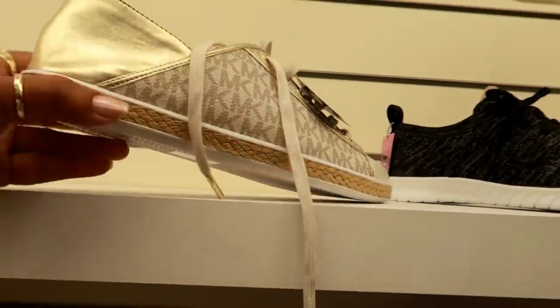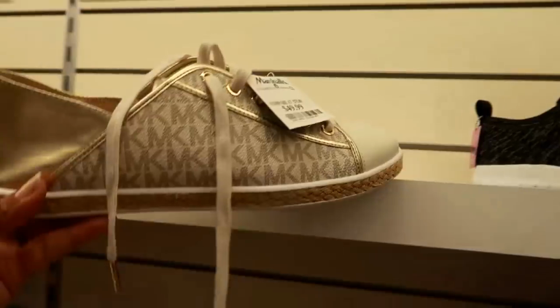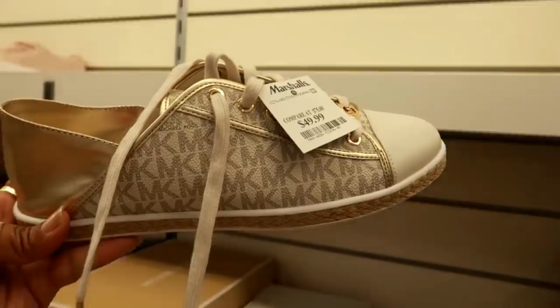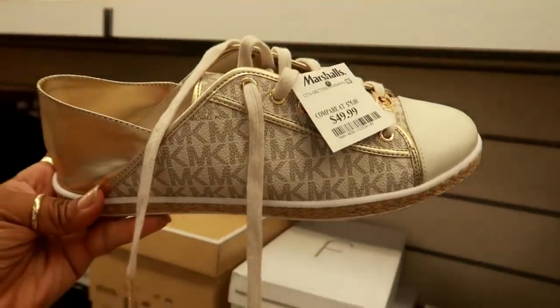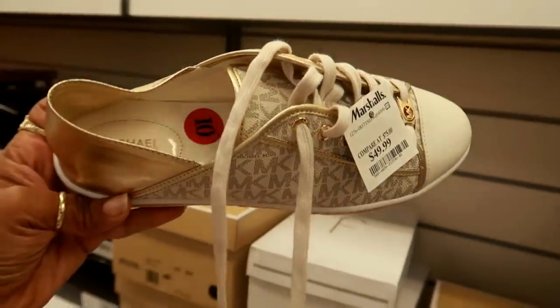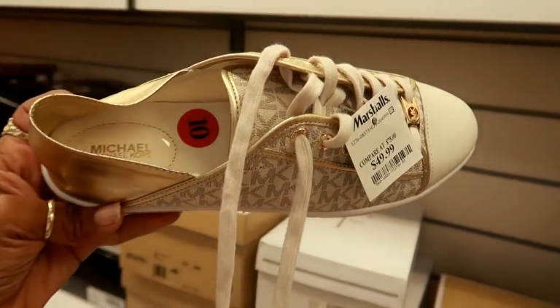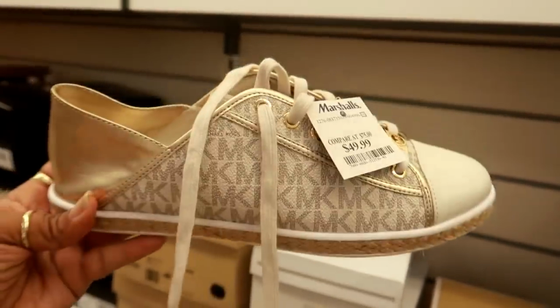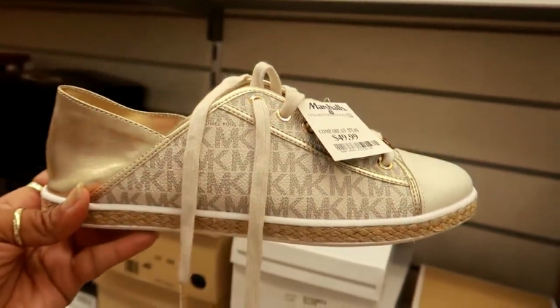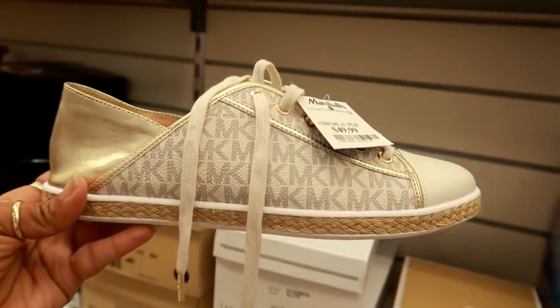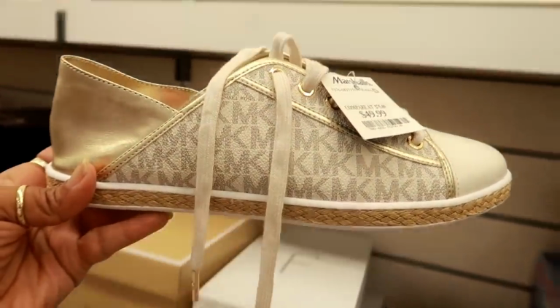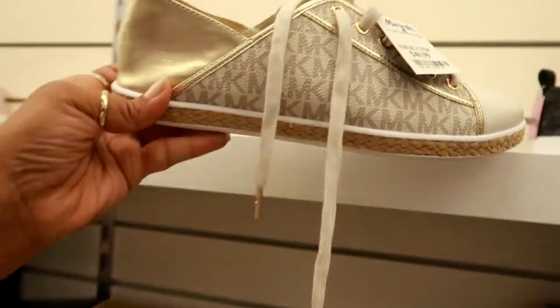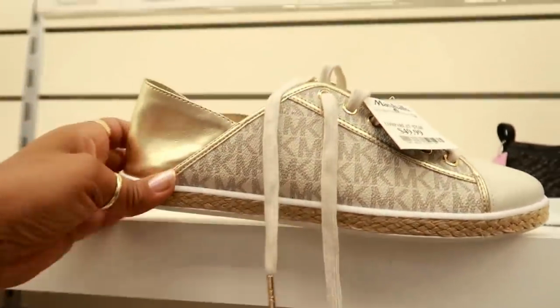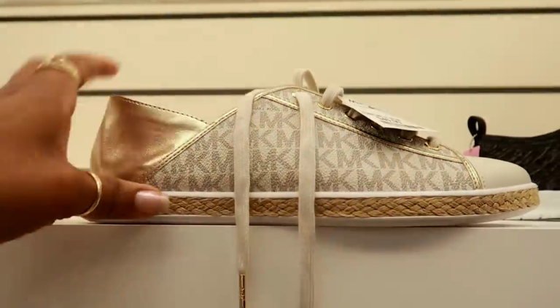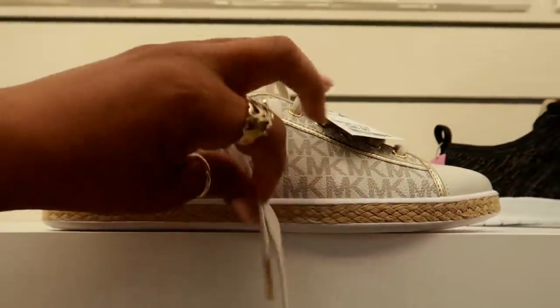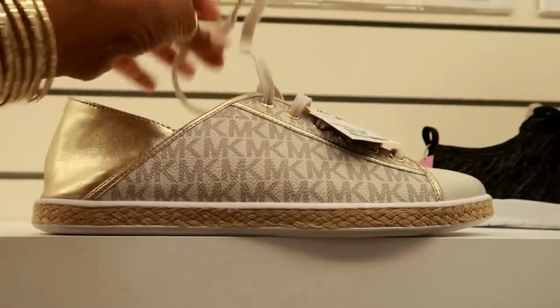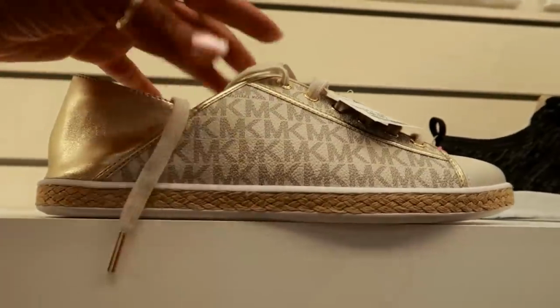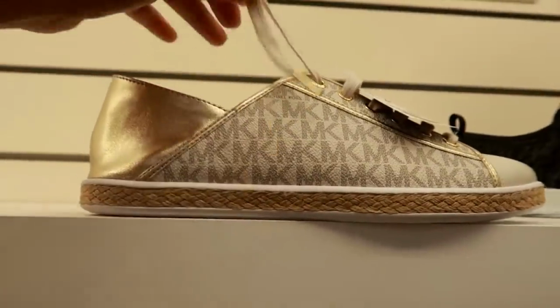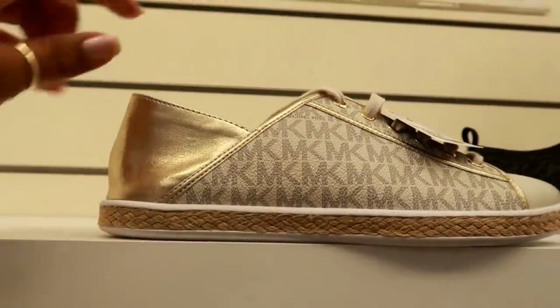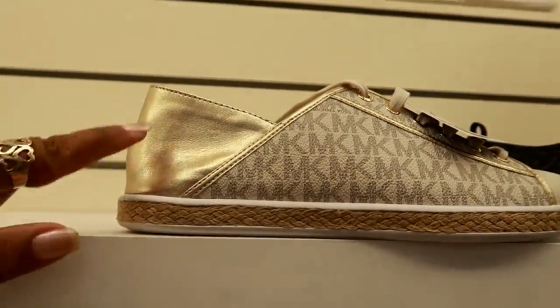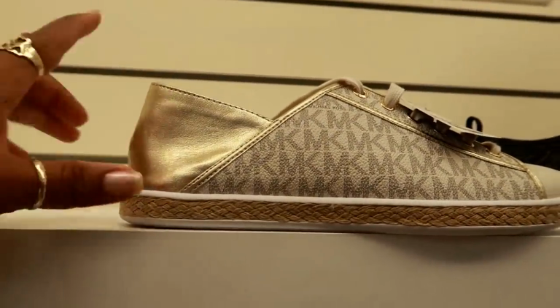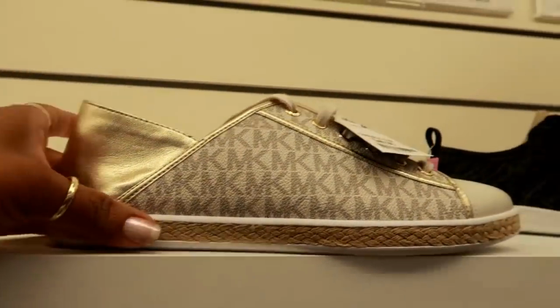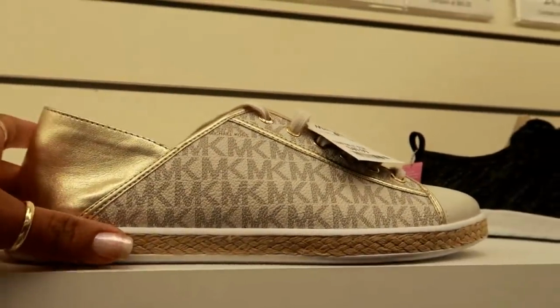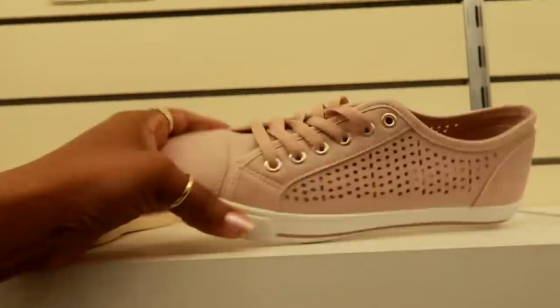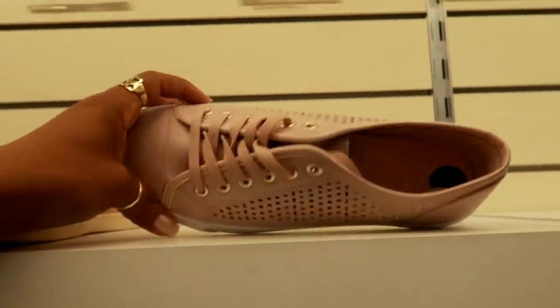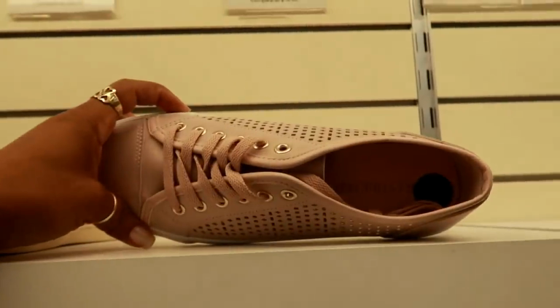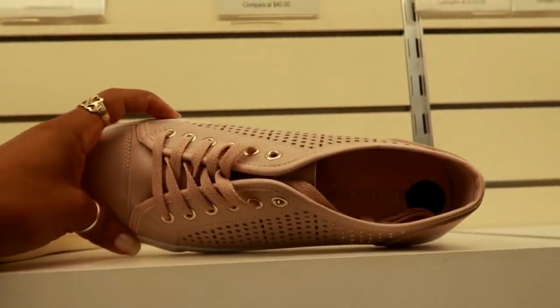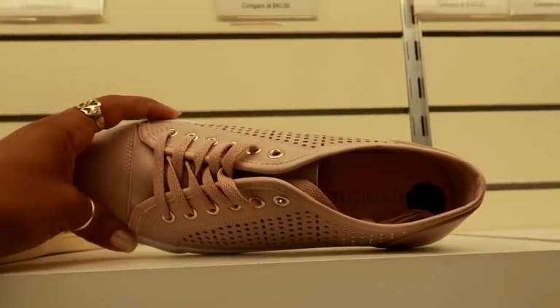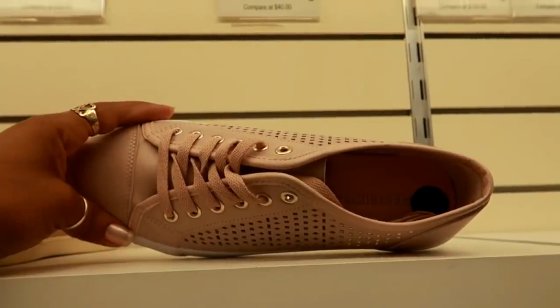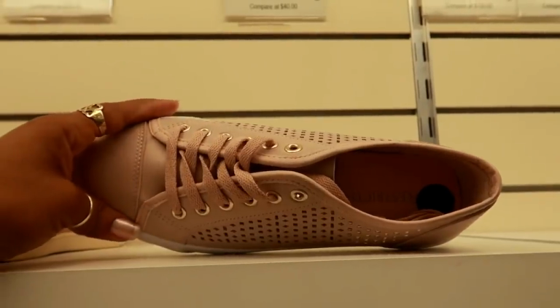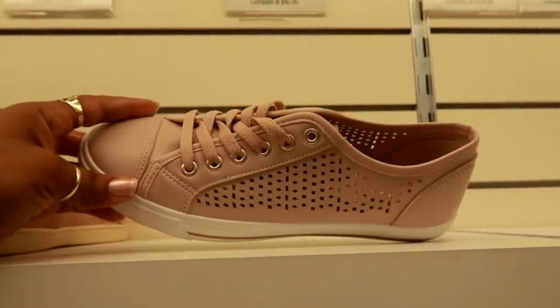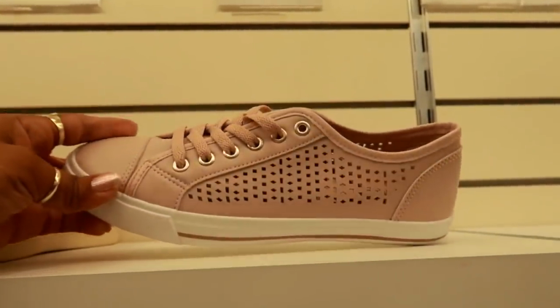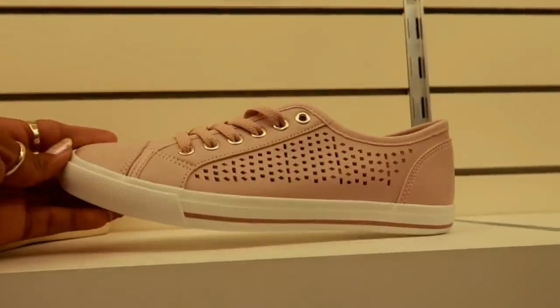Oh, these are cute. These are $49.99. I like those — I like the gold on those, of course. I think these are, yeah, these are Restricted for $19.99.